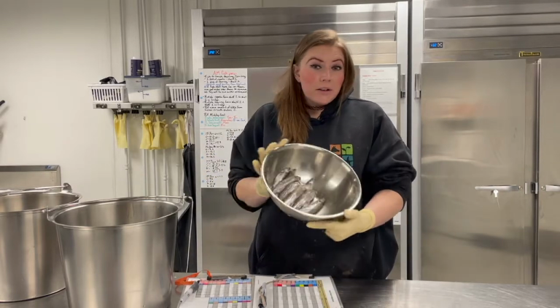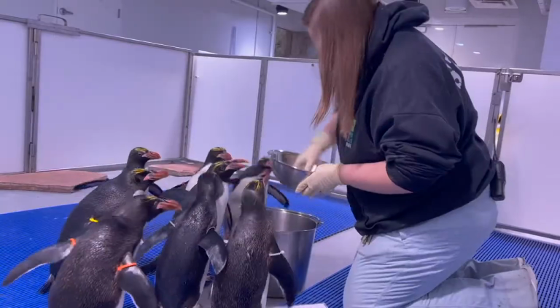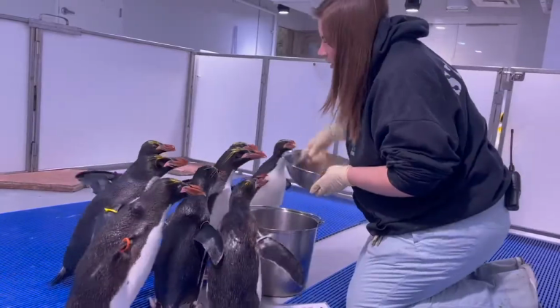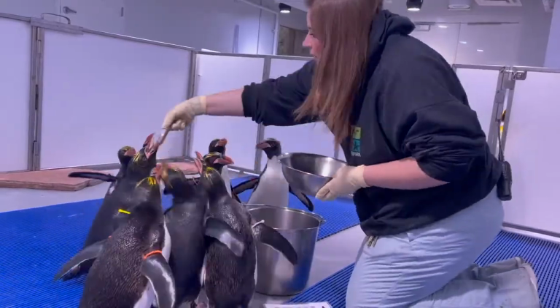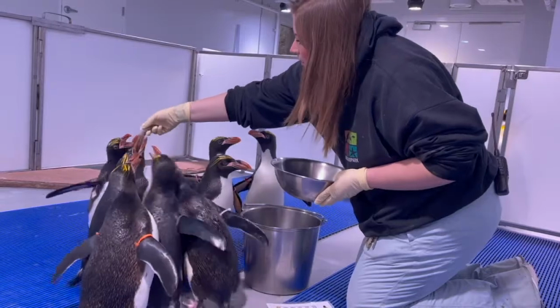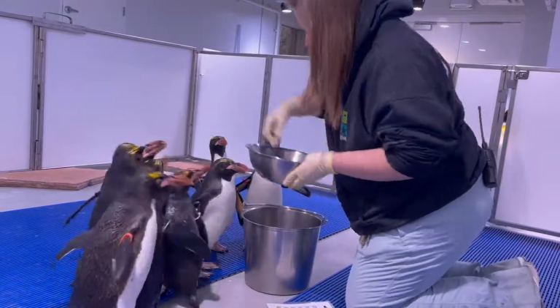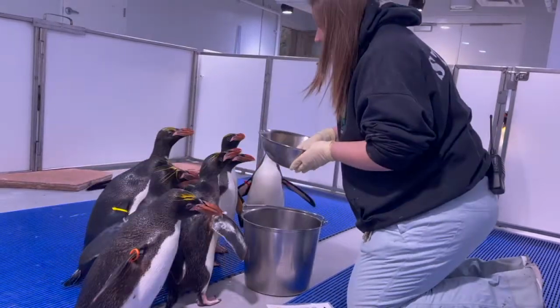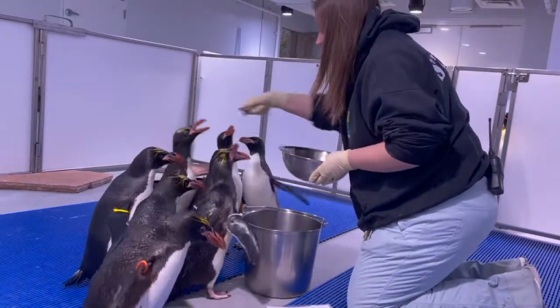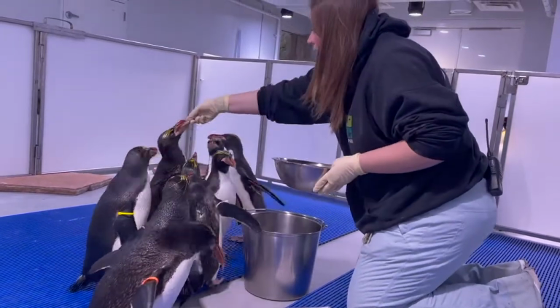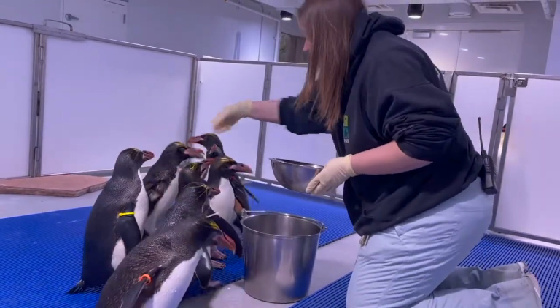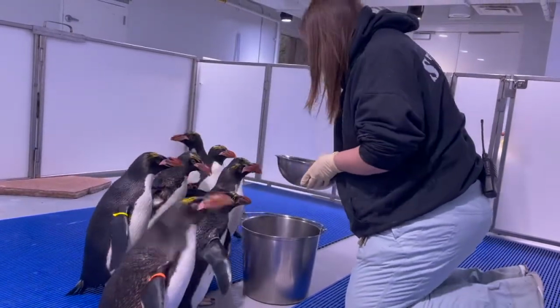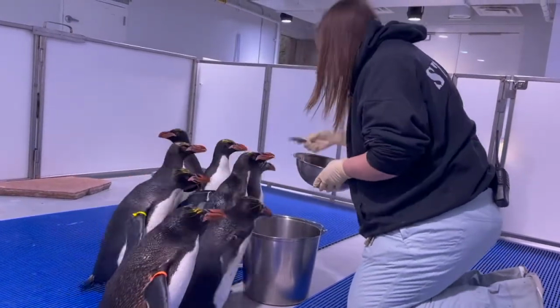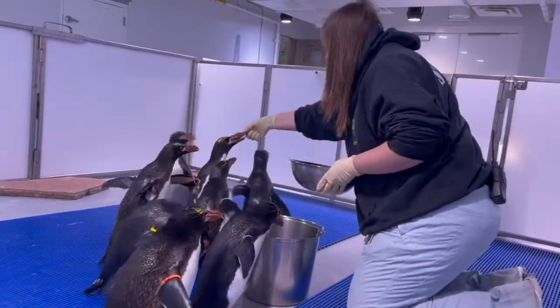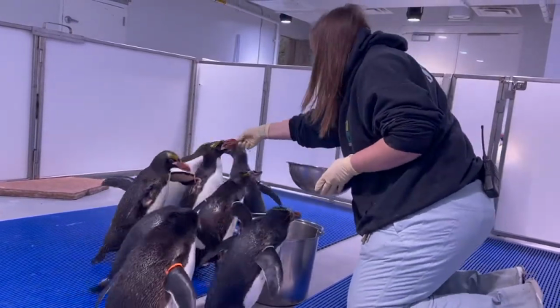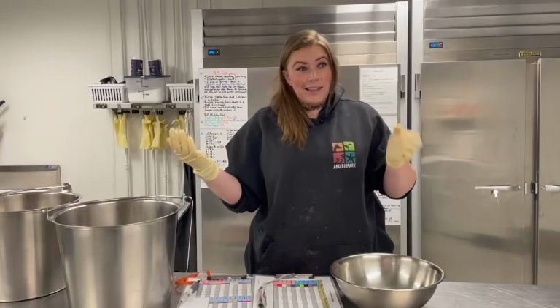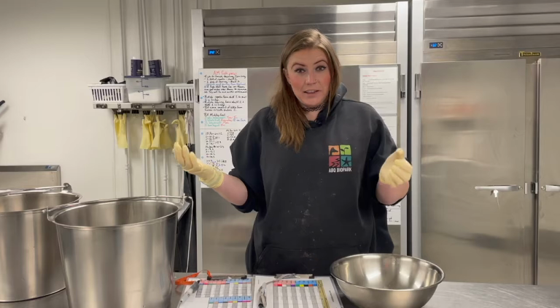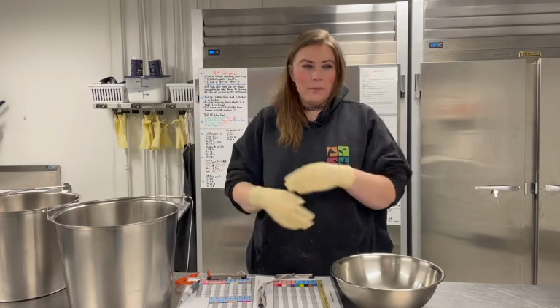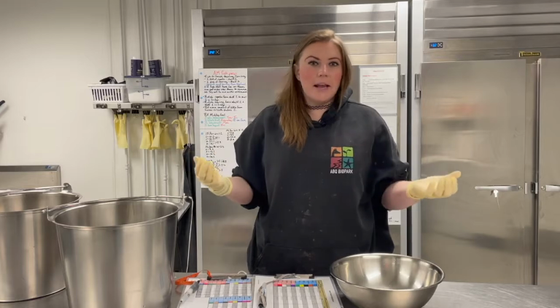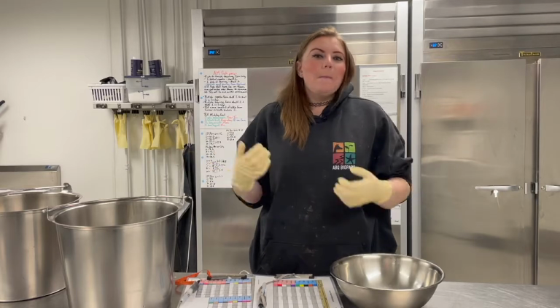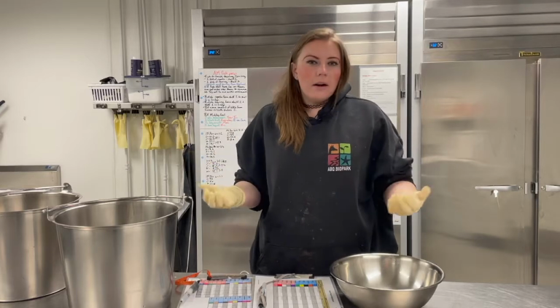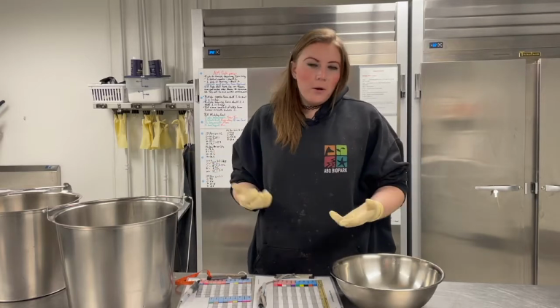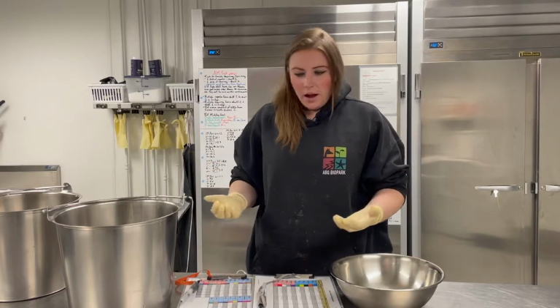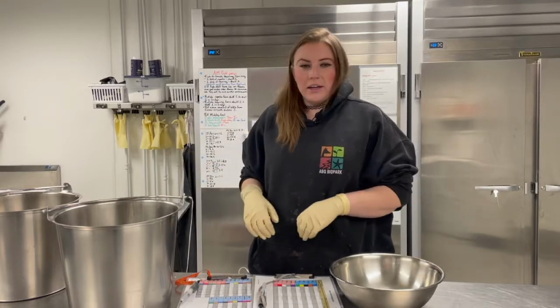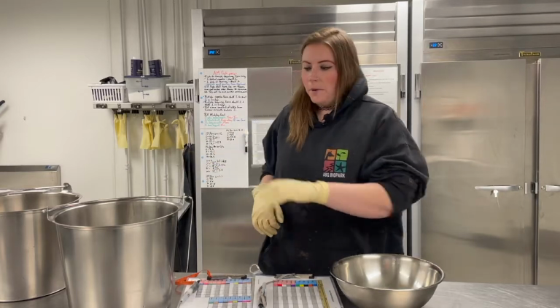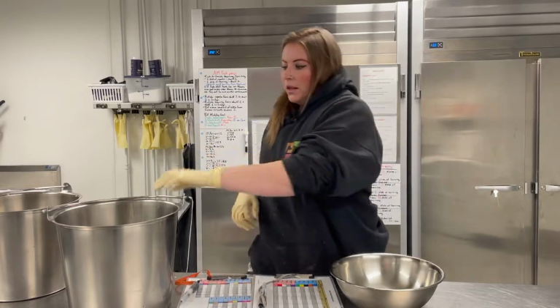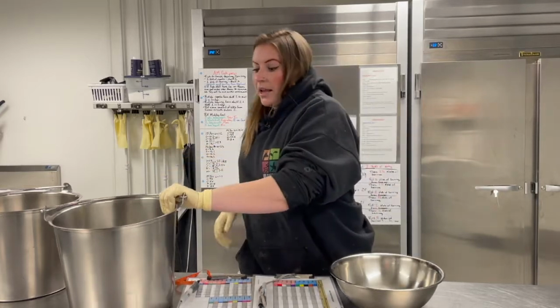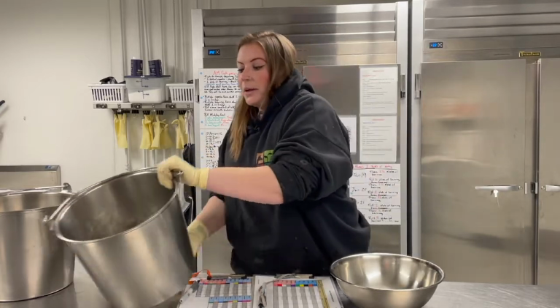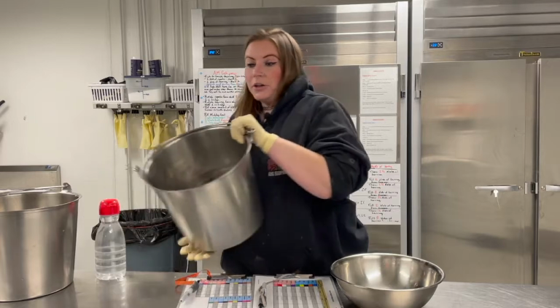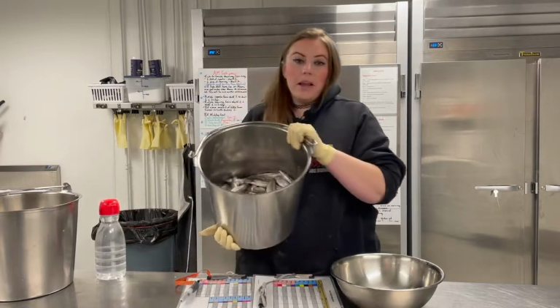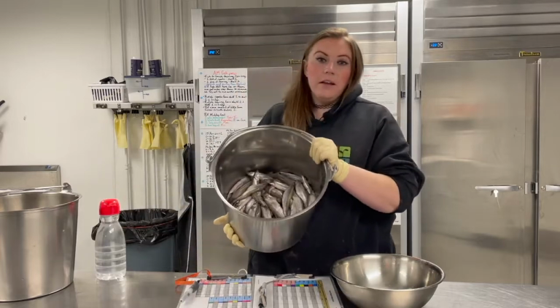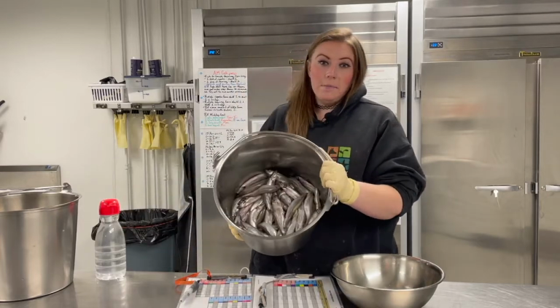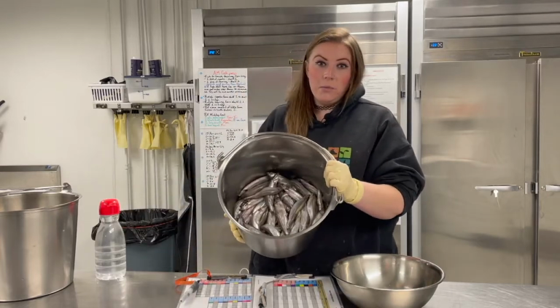Each bird also gets a vitamin fish — we just put the vitamins inside the gills of the fish. The penguin swallows the fish whole and has no idea they've taken their vitamins. It's like peanut butter and a pill with your dogs — very simple.